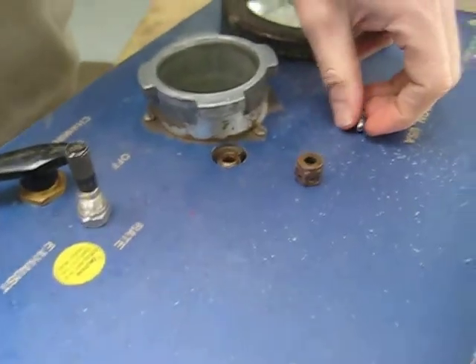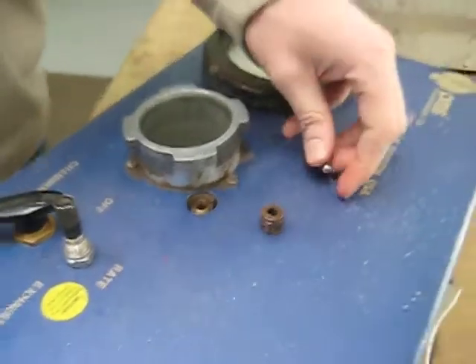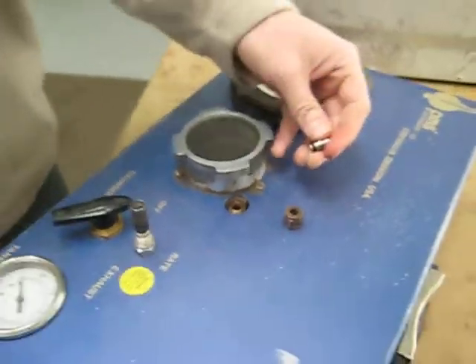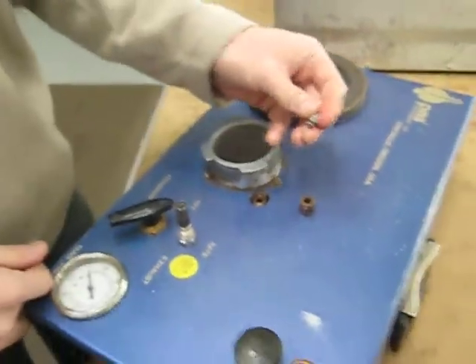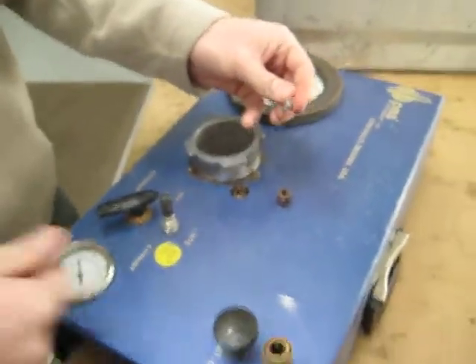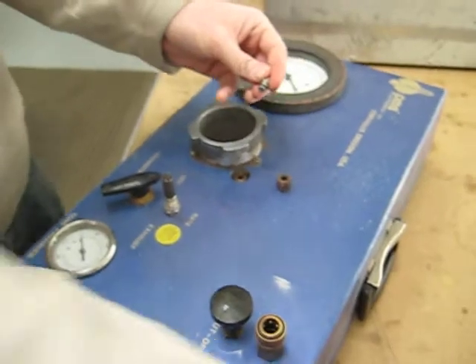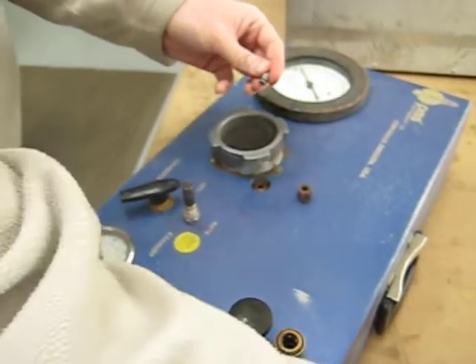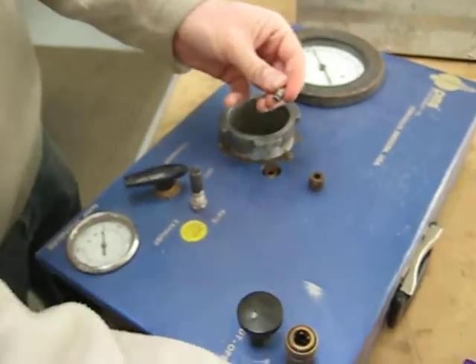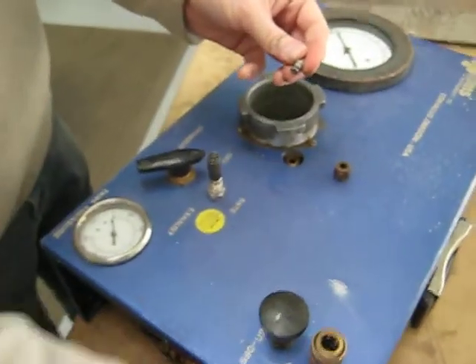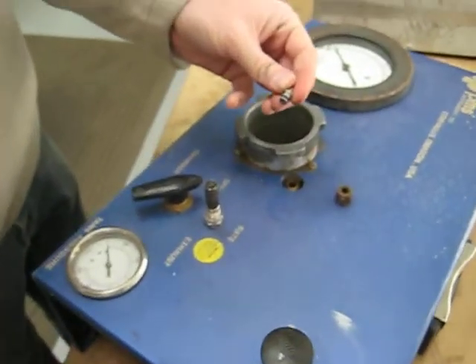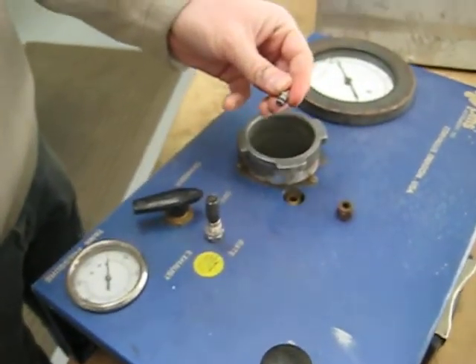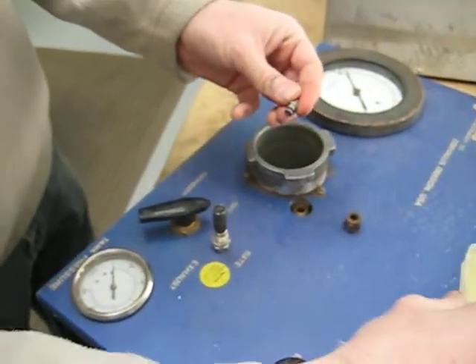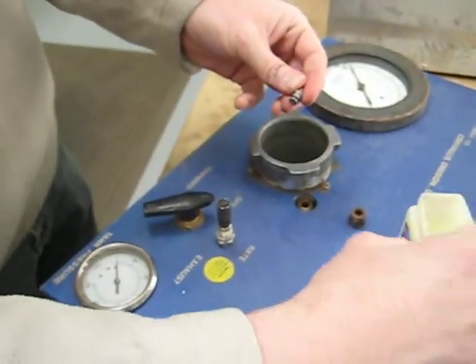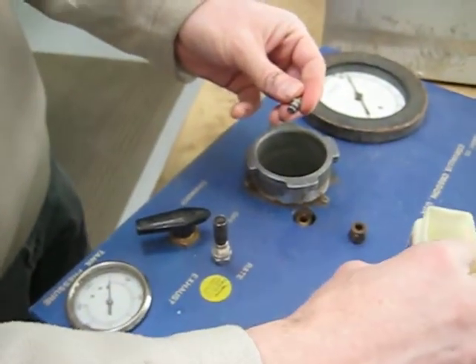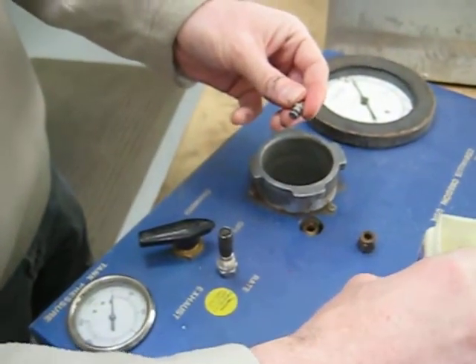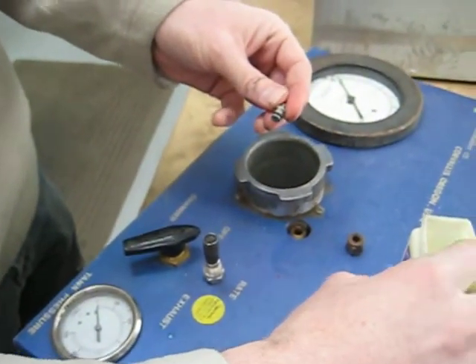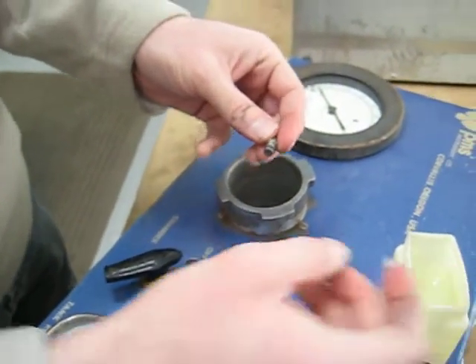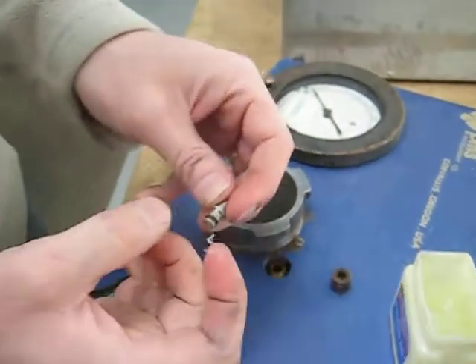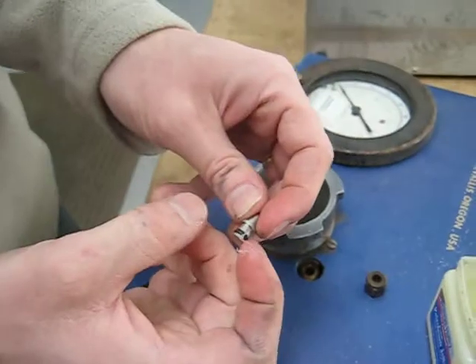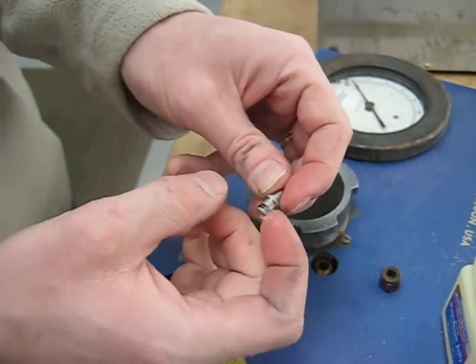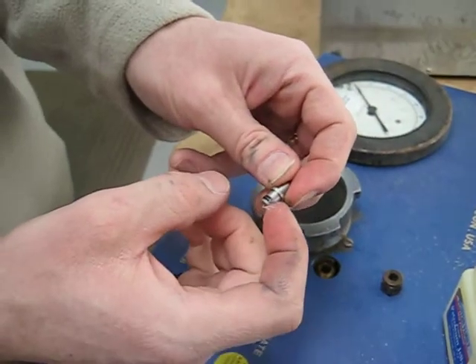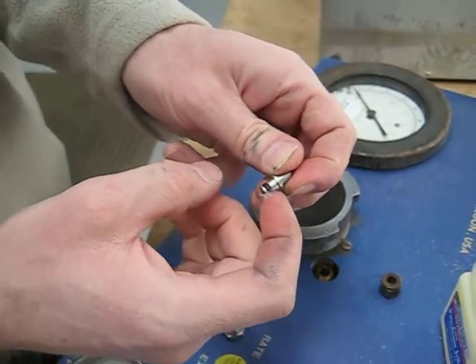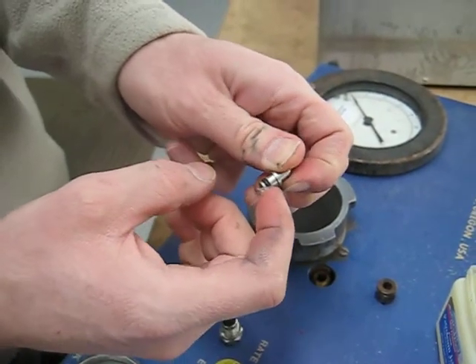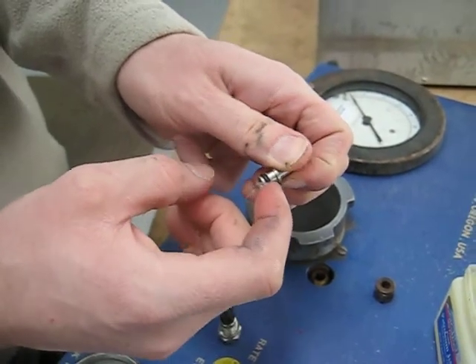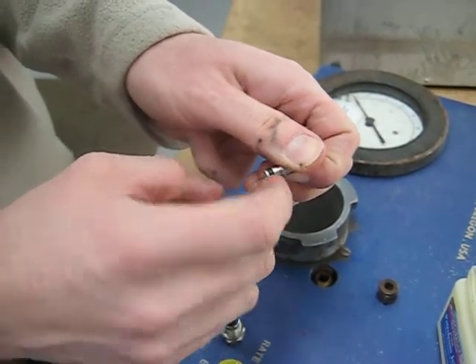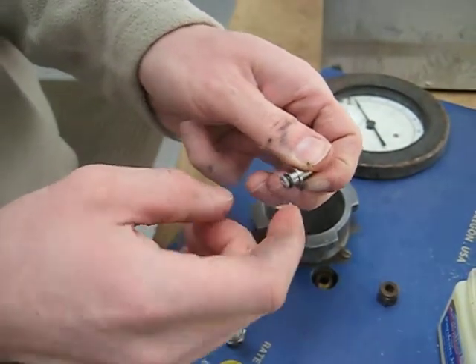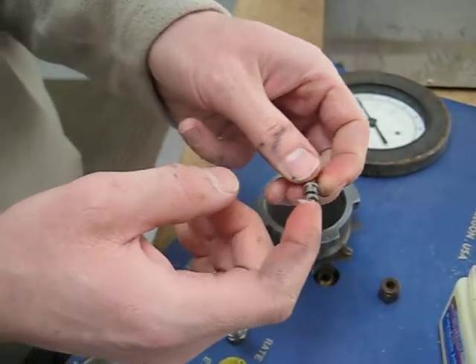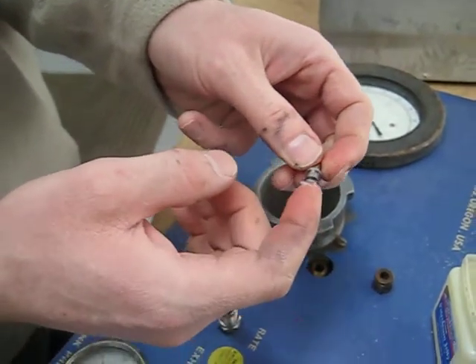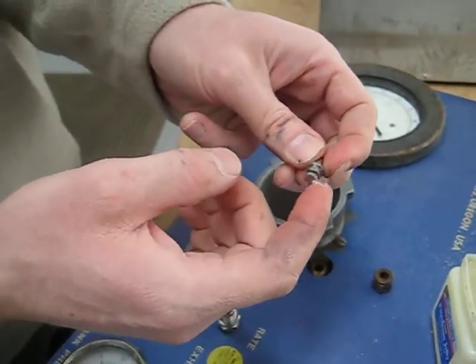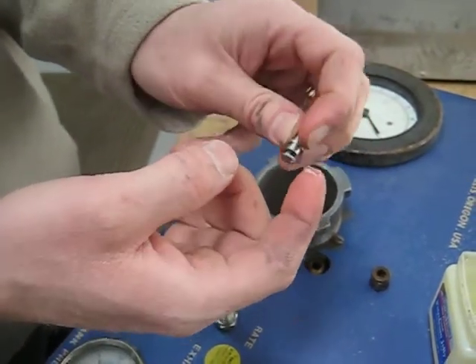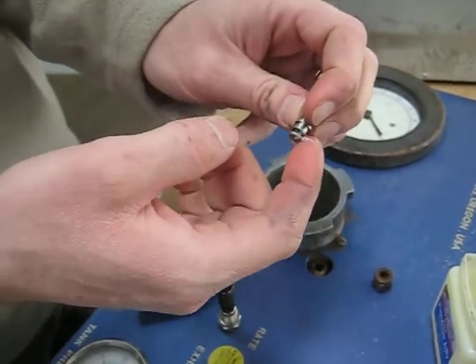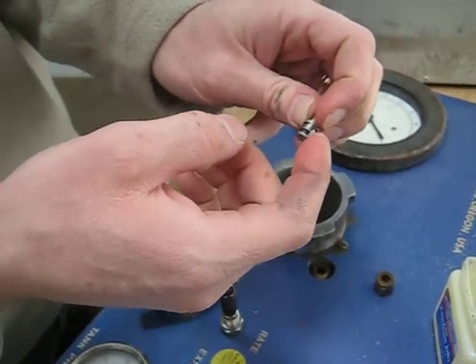Now we're going to take a little petroleum jelly. You don't need much on there — just enough to lubricate that little O-ring. Just a little bit to keep it moist so it slides easily.